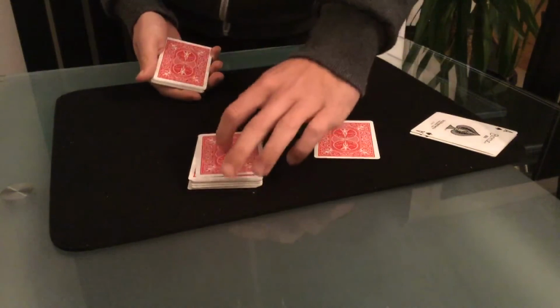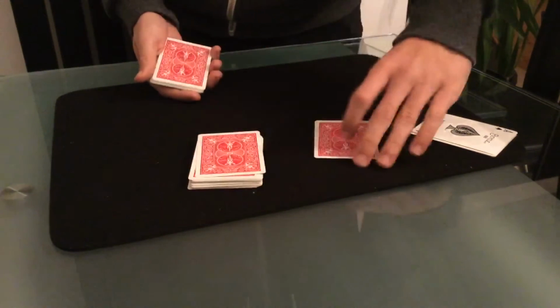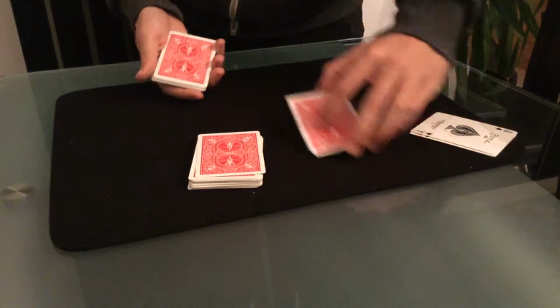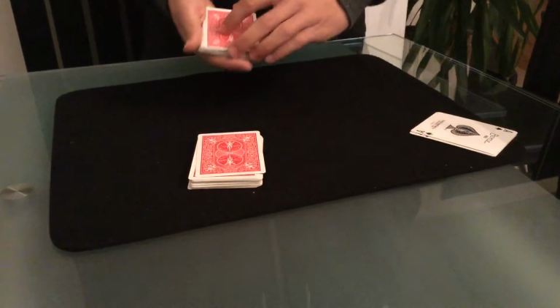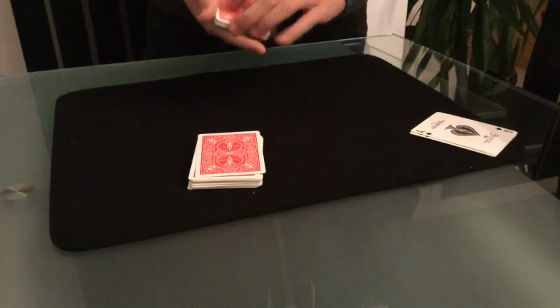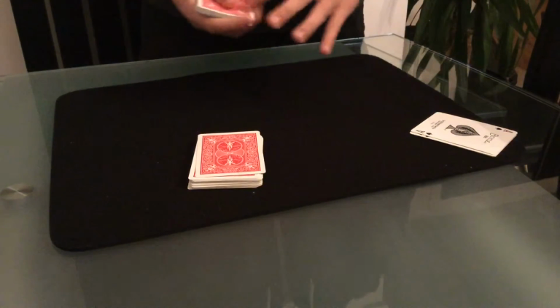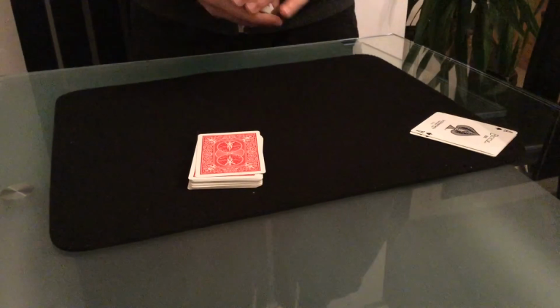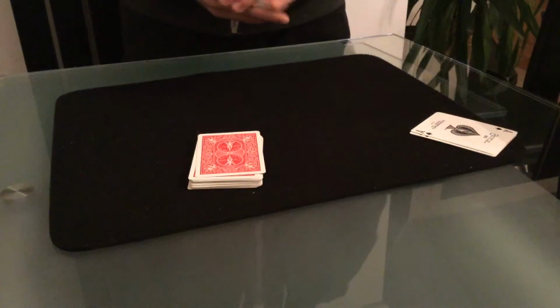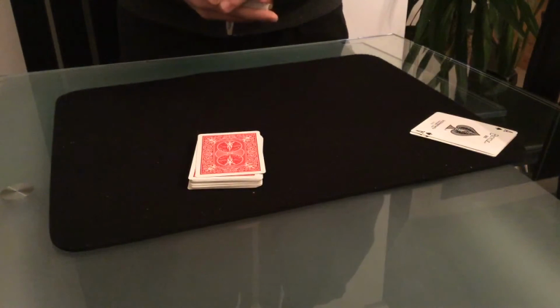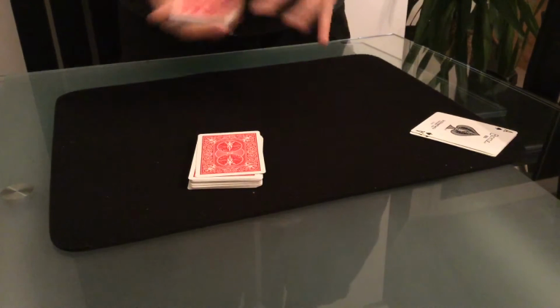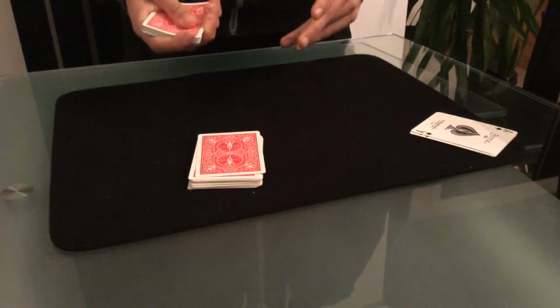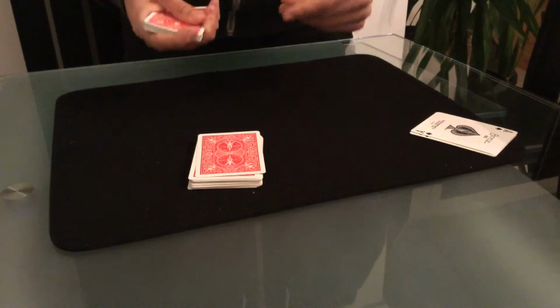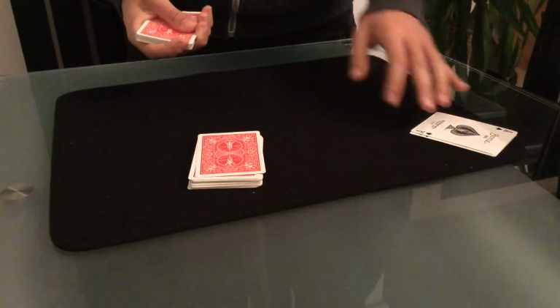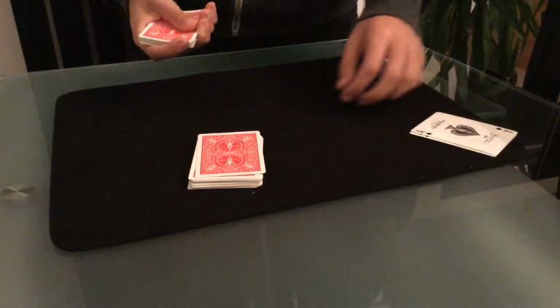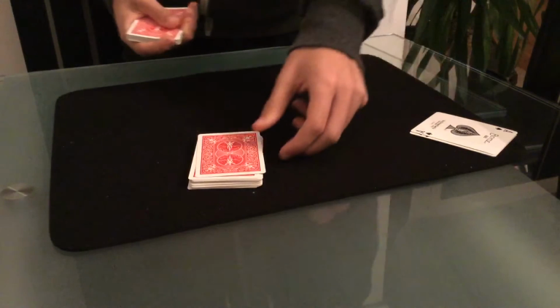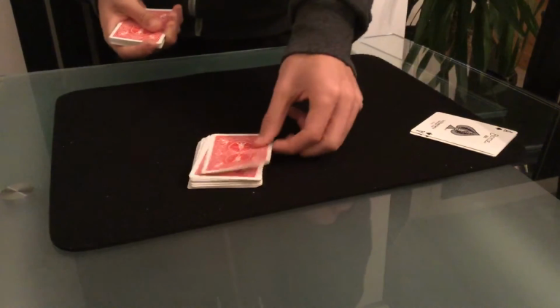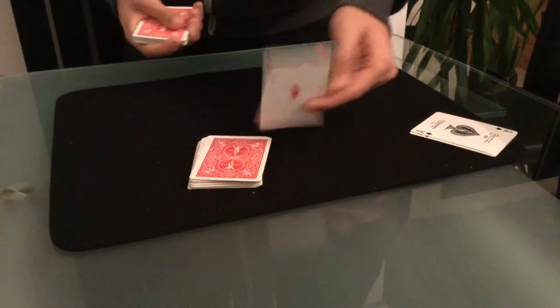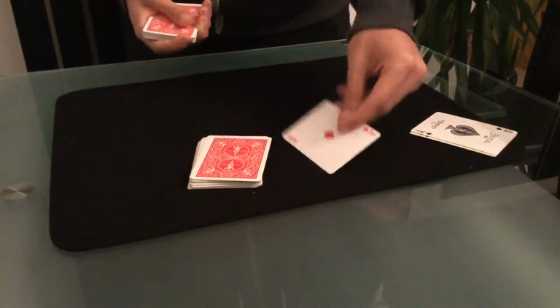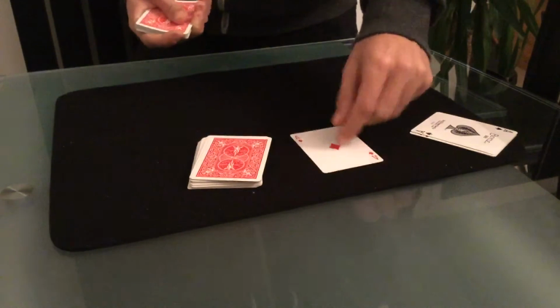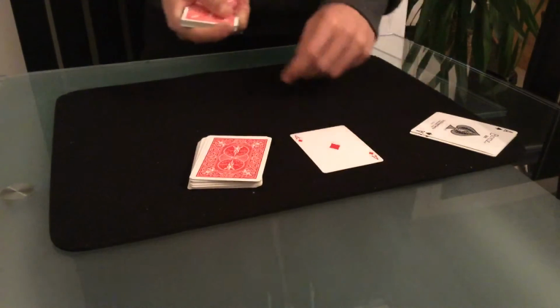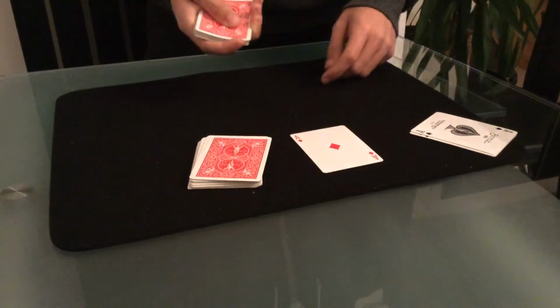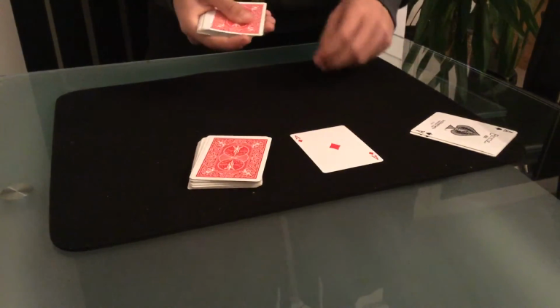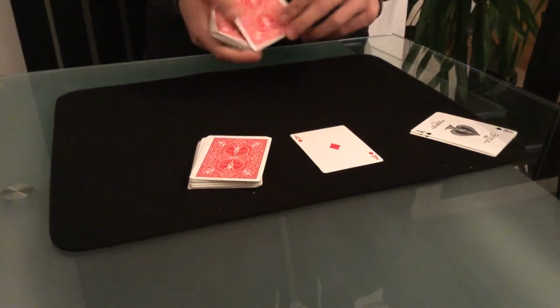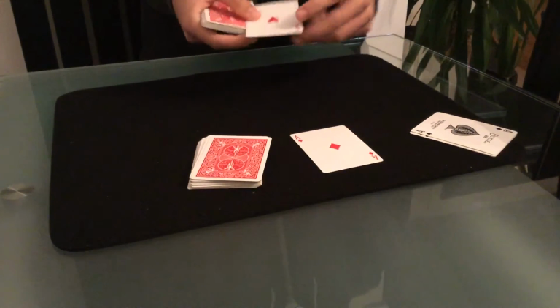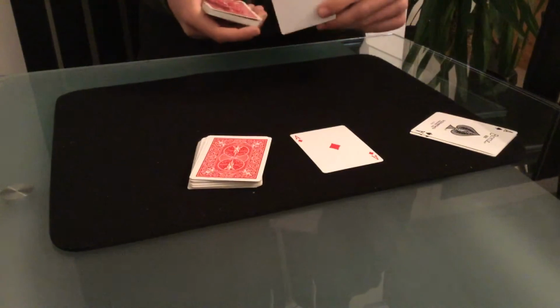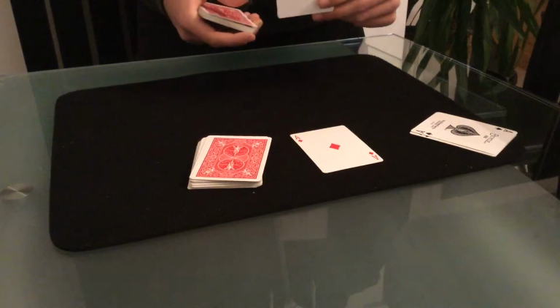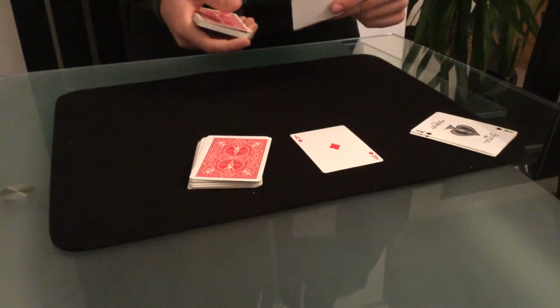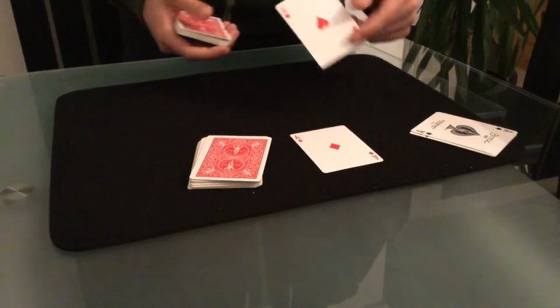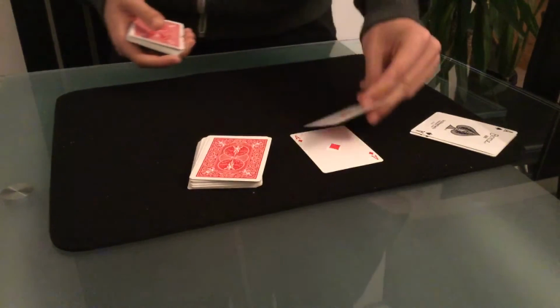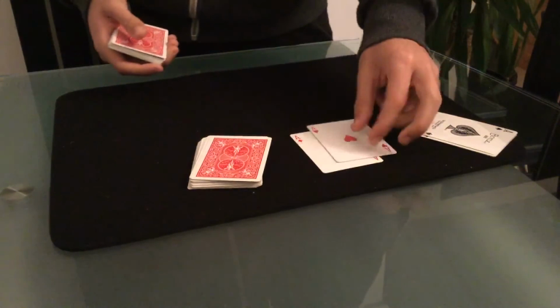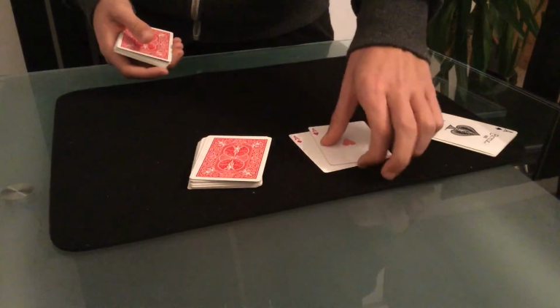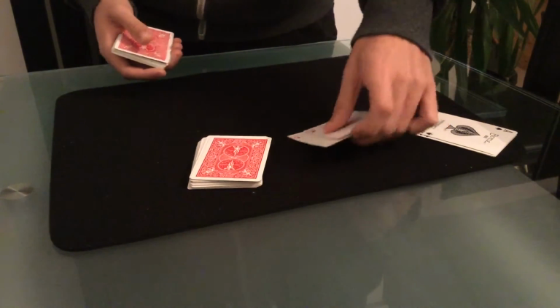I then give them my card, they give me their card. Now what are the odds that we'd be able to do that again? Let's have a look — they have the ace of diamonds and I have the ace of hearts. That's really strange, isn't it?